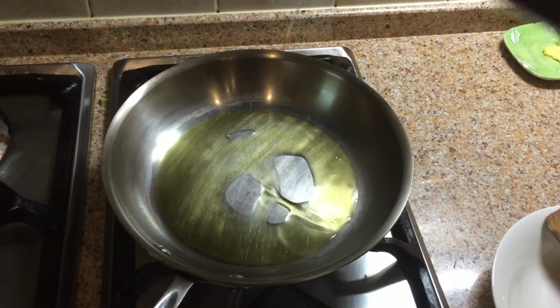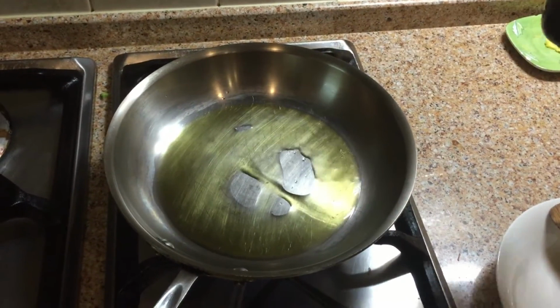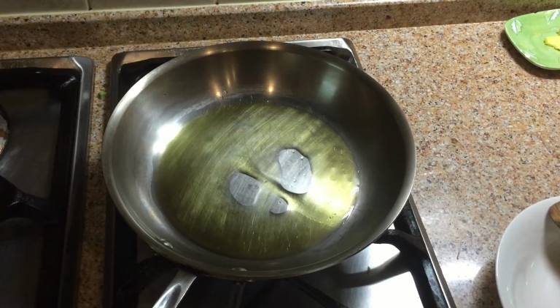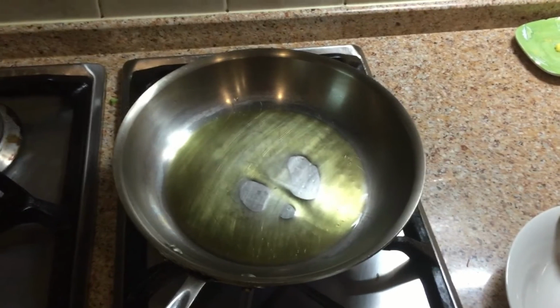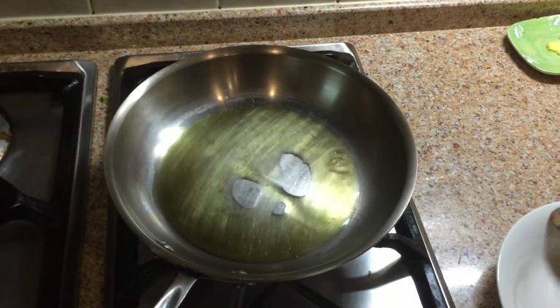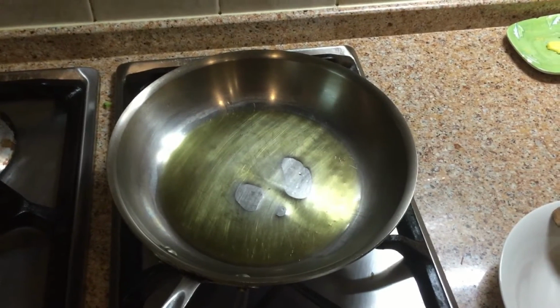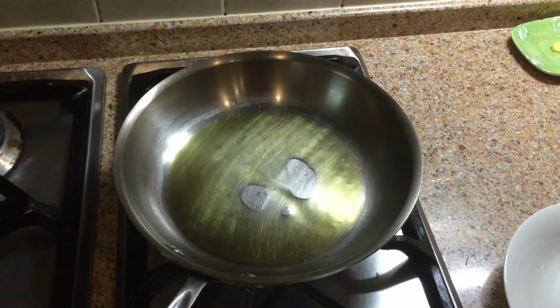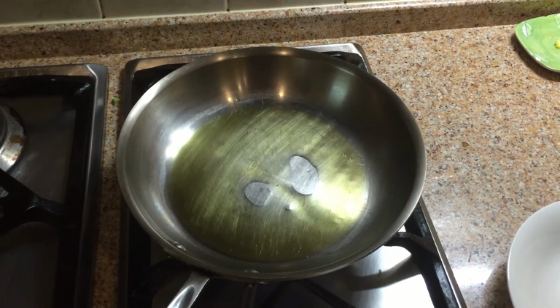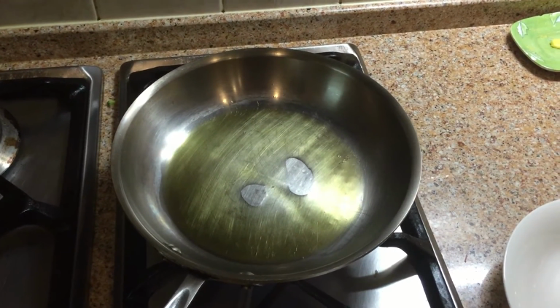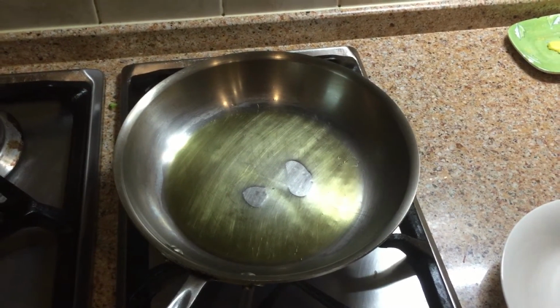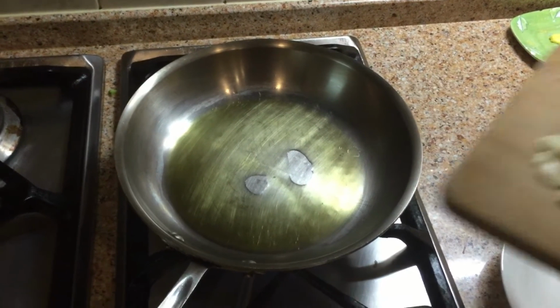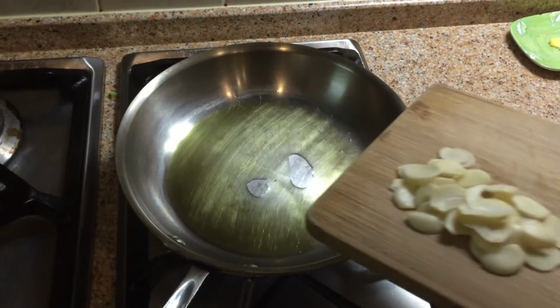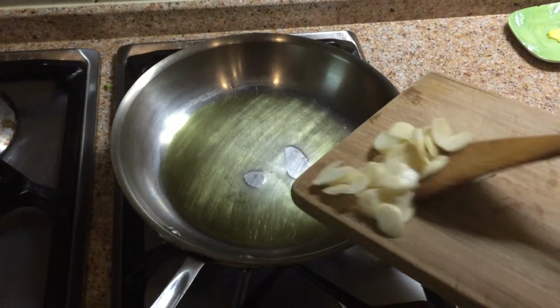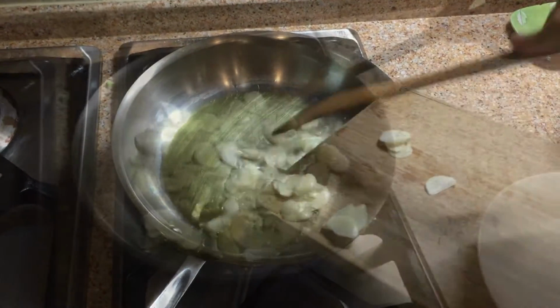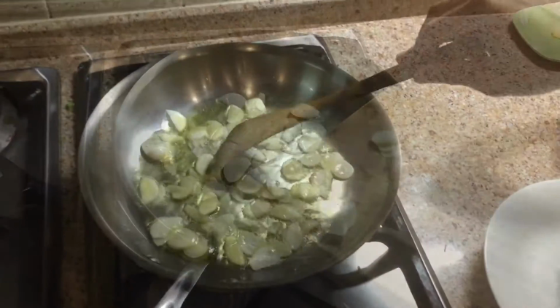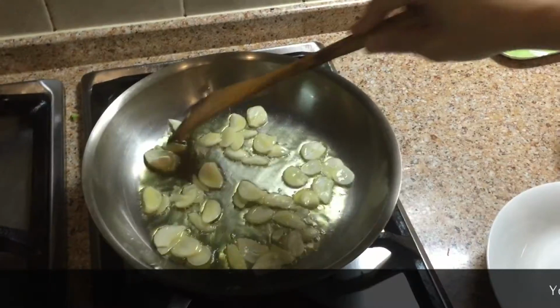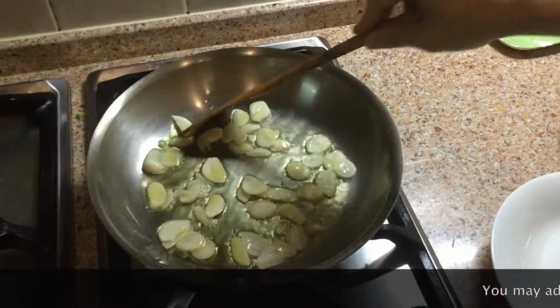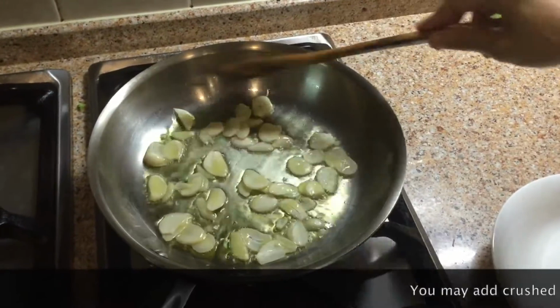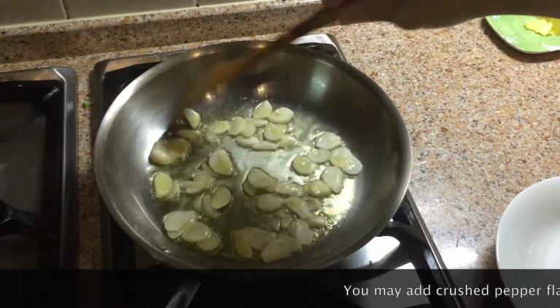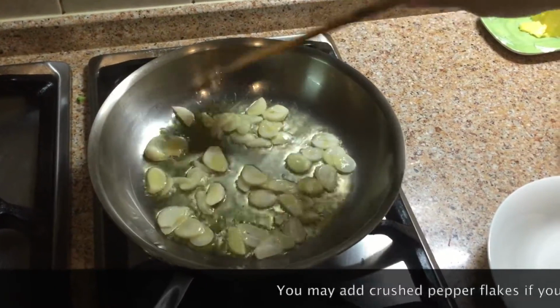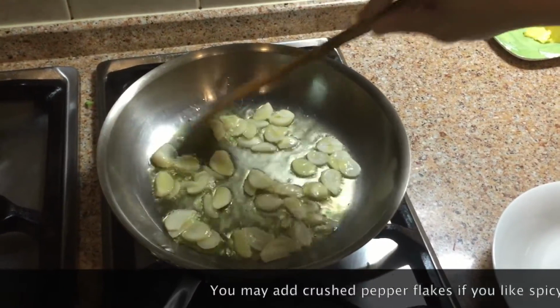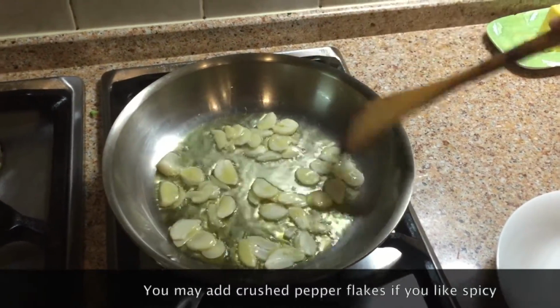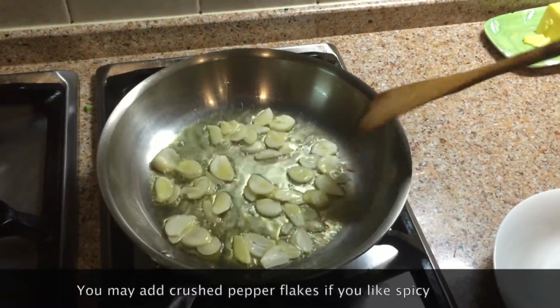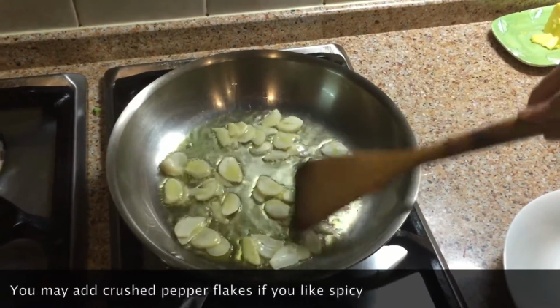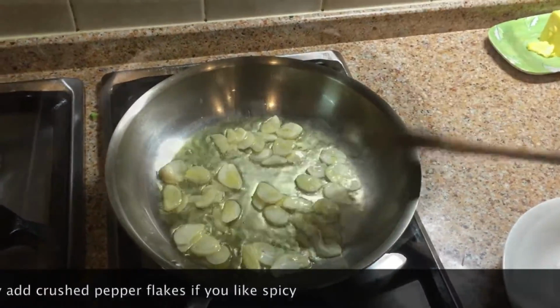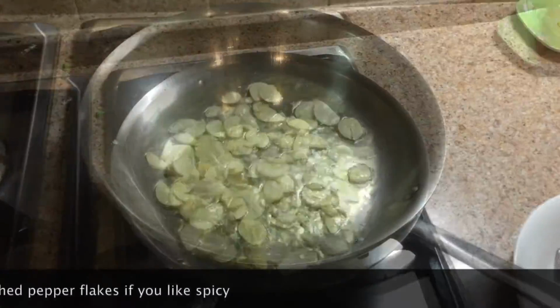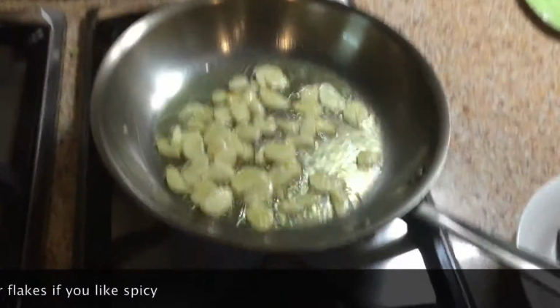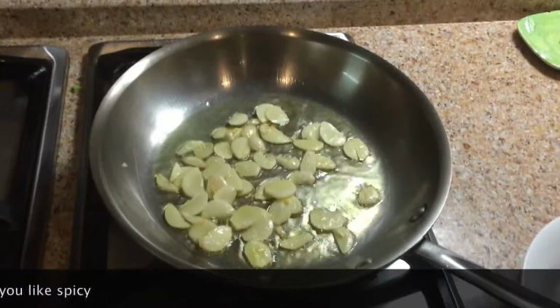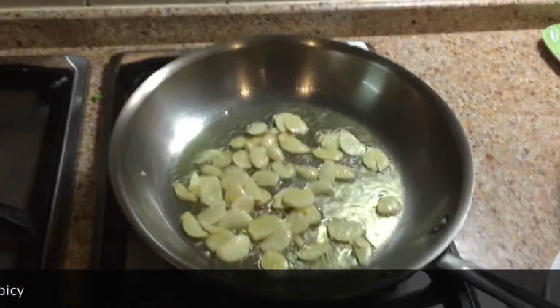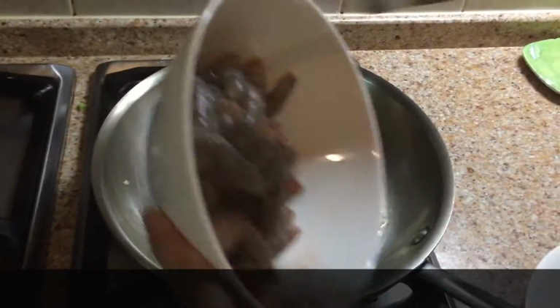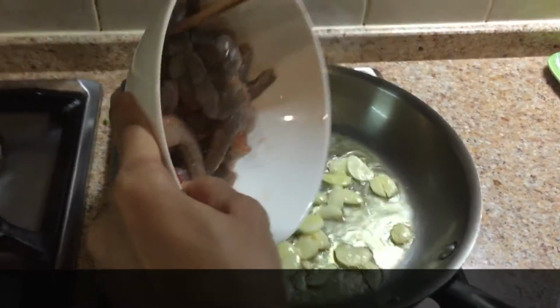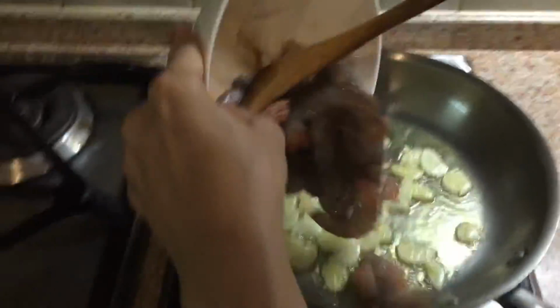Using a sauté pan like this, turn your heat to high and add 5 tablespoons of olive oil. Then add the garlic and wait for that aromatic smell to come out, maybe 1-2 minutes.